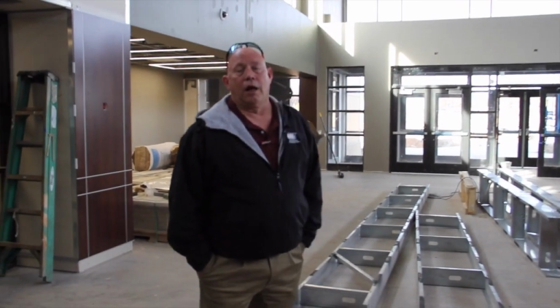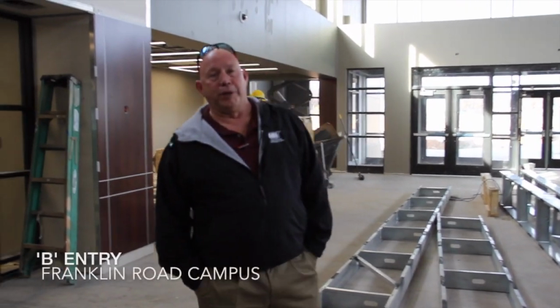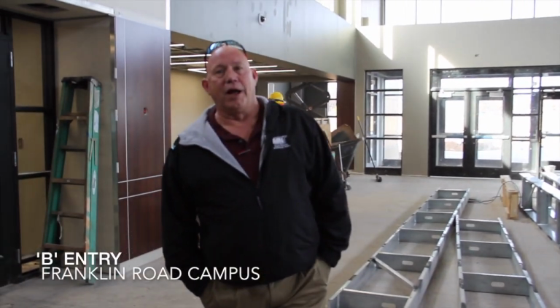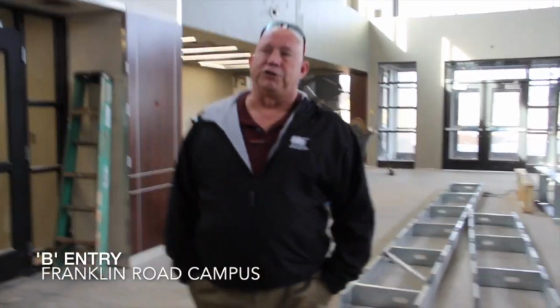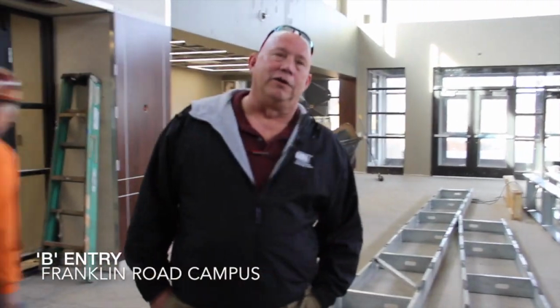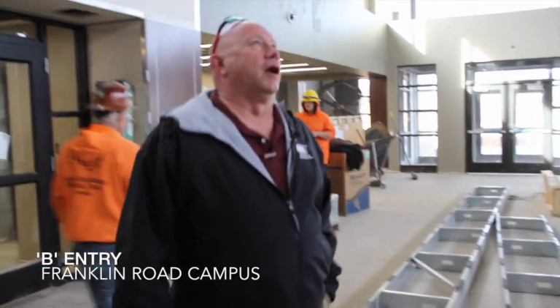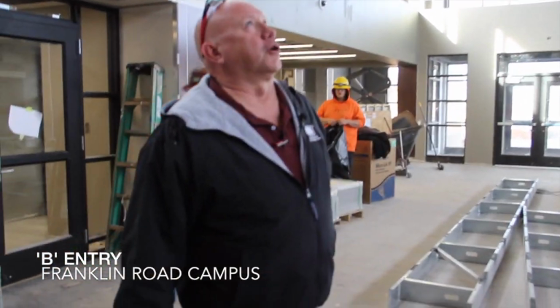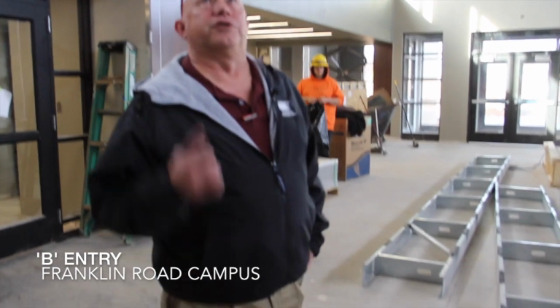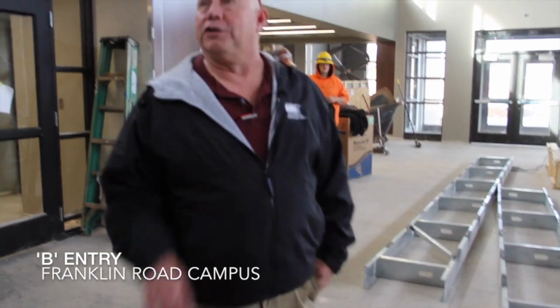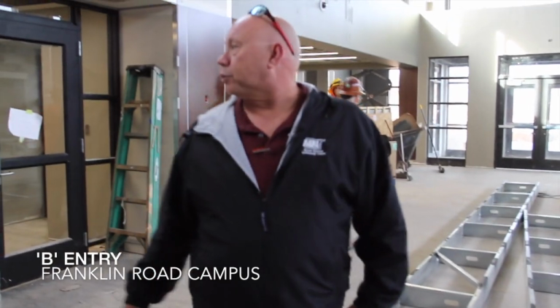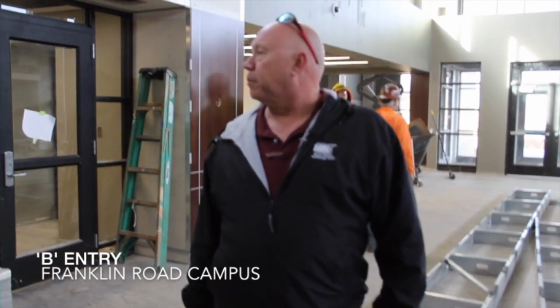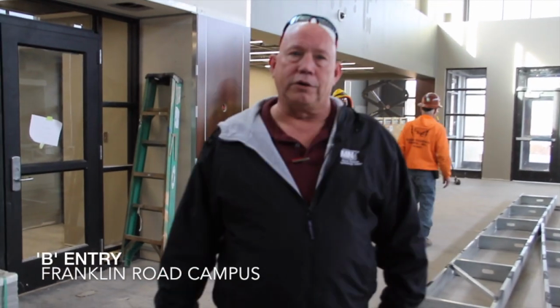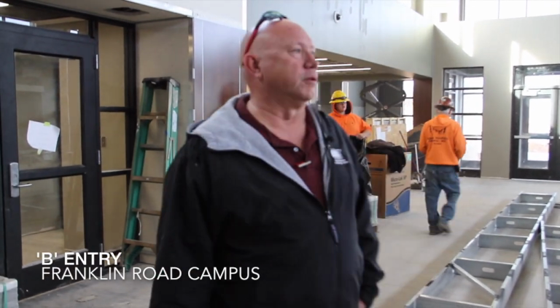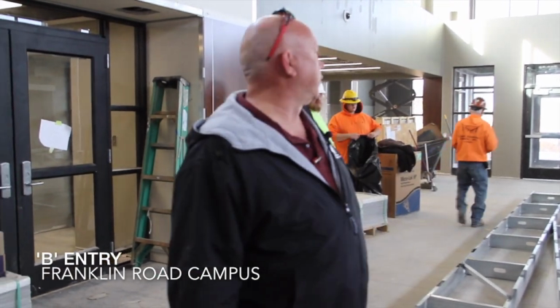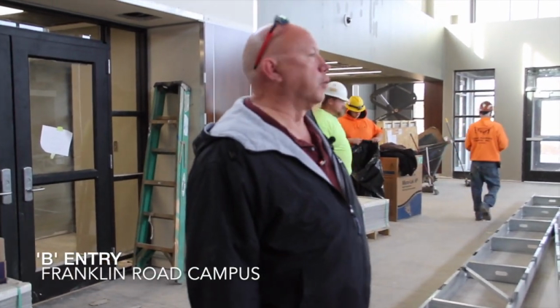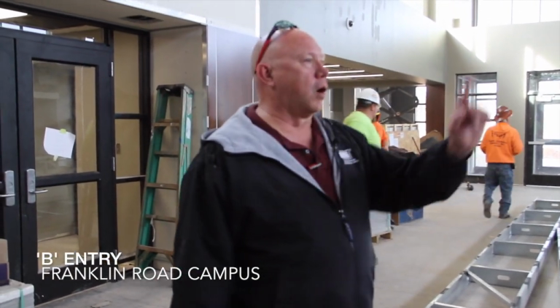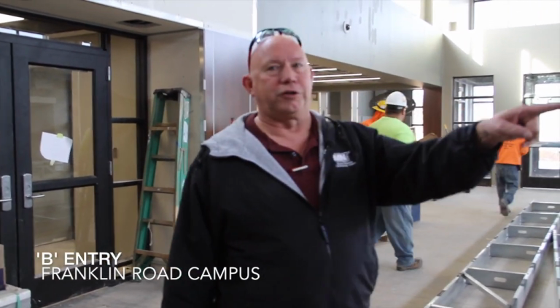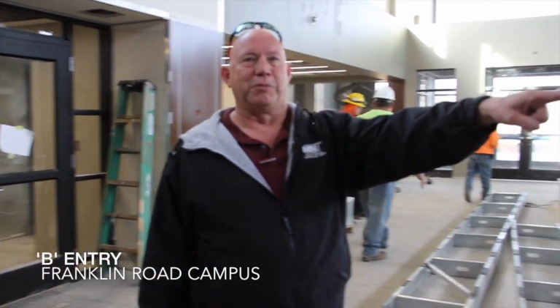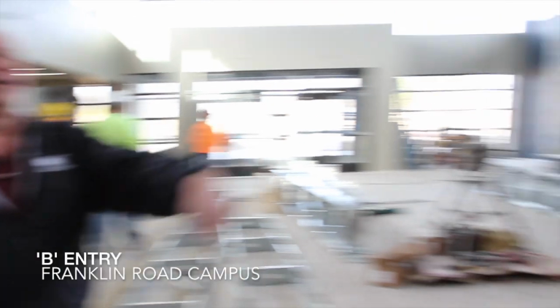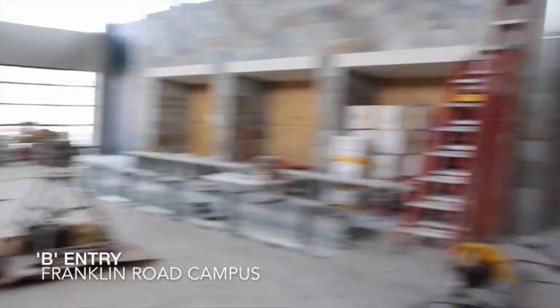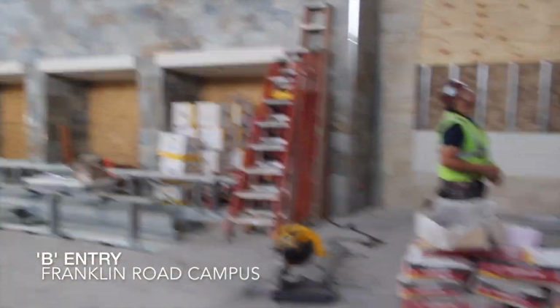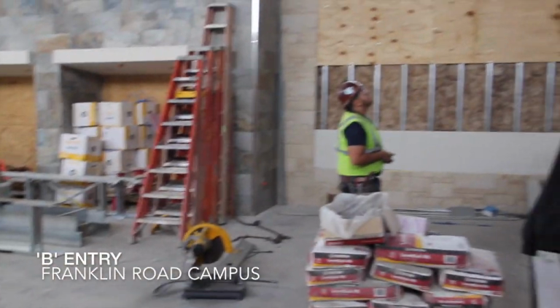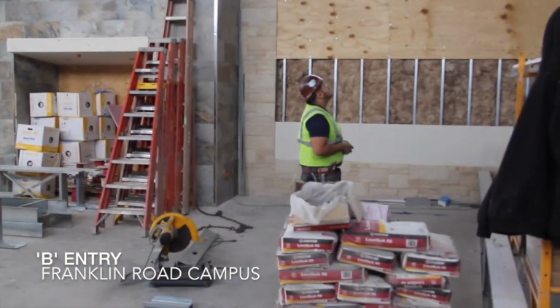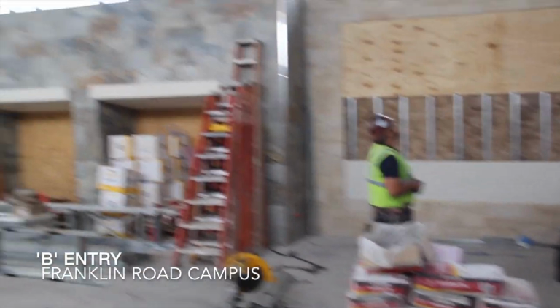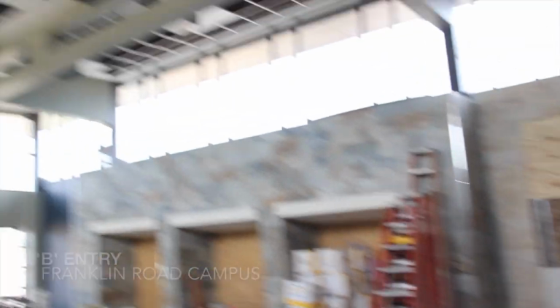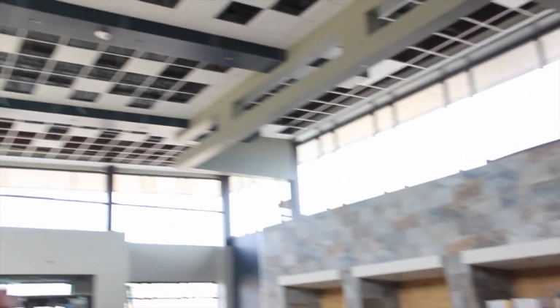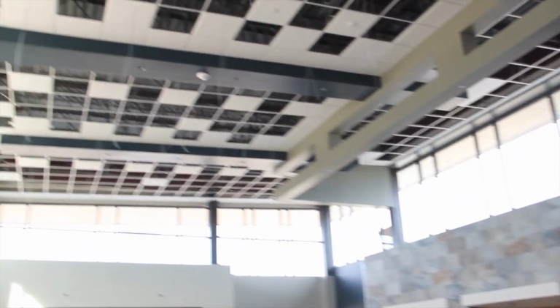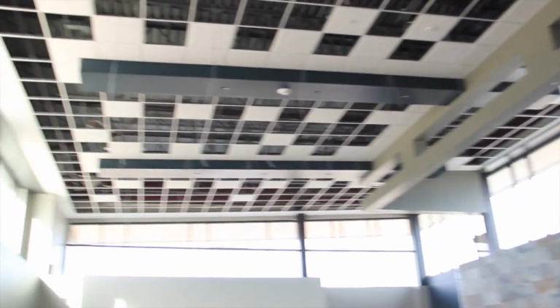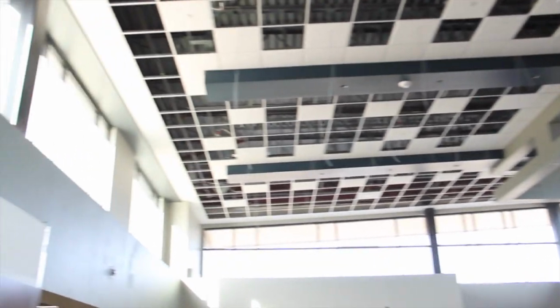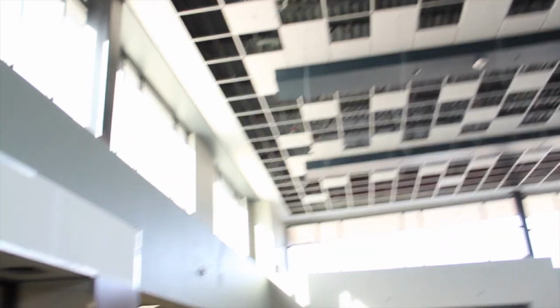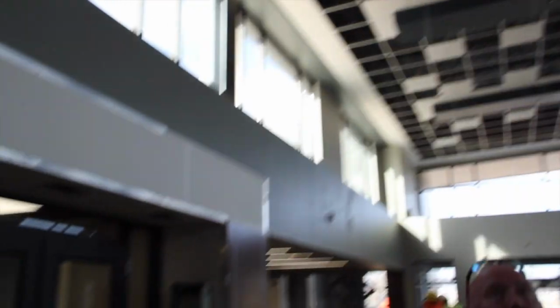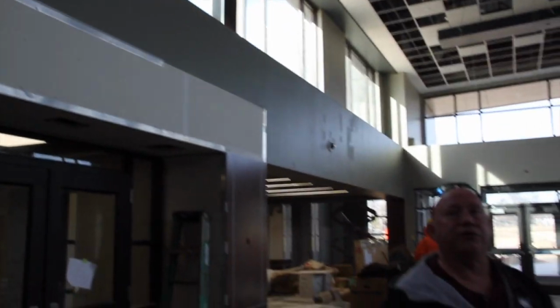We're in the B entry now. You can see around — everybody started doing the ceilings and paint, starting to come together. We're having lots of different things going on. Juan and his crew, the gentleman right here, they're responsible for all this high ceiling work you see with the wood islands and the clouds and everything. It's pretty cool stuff.